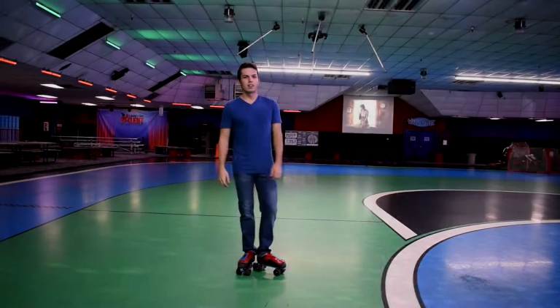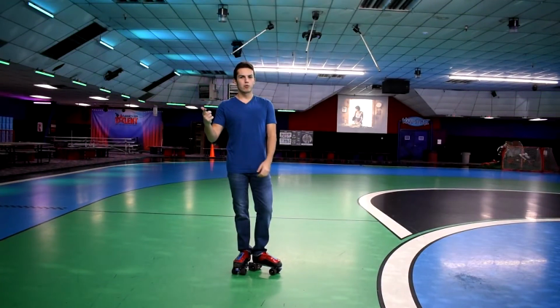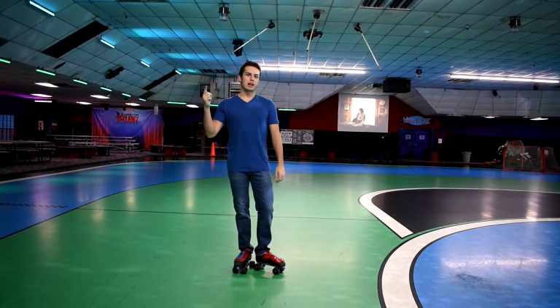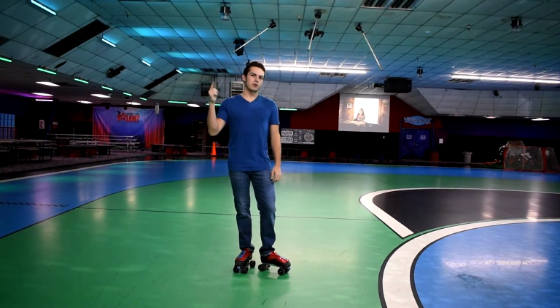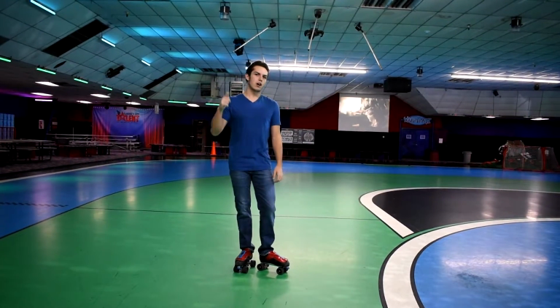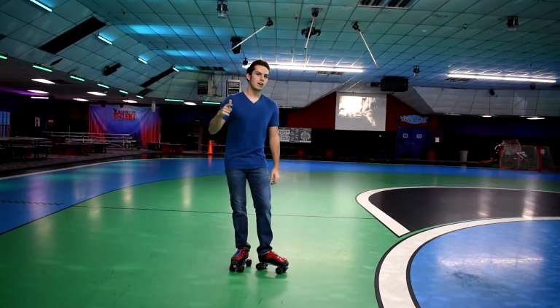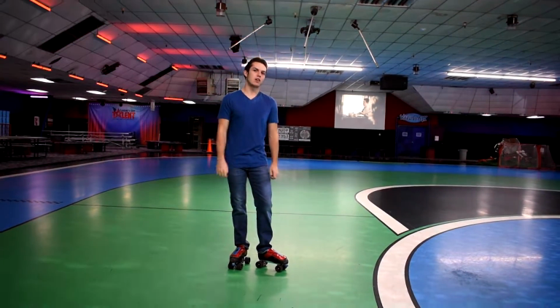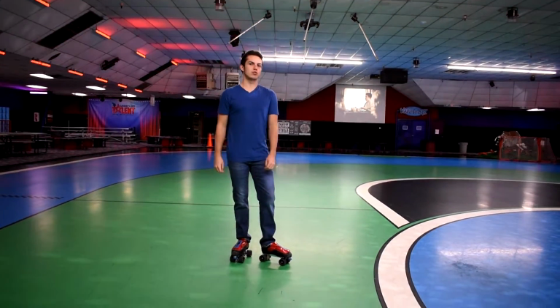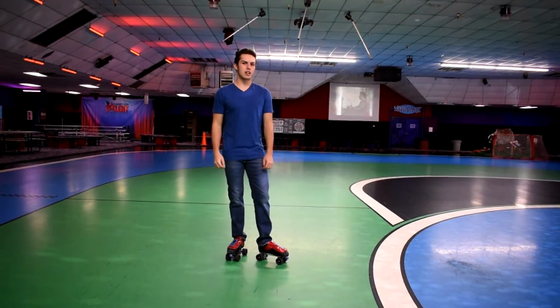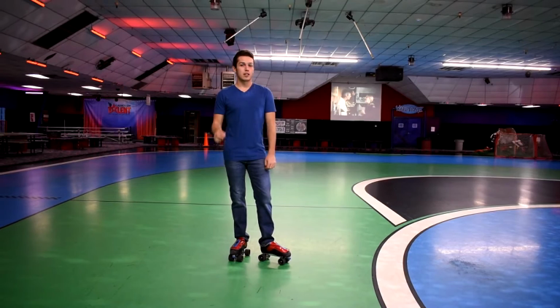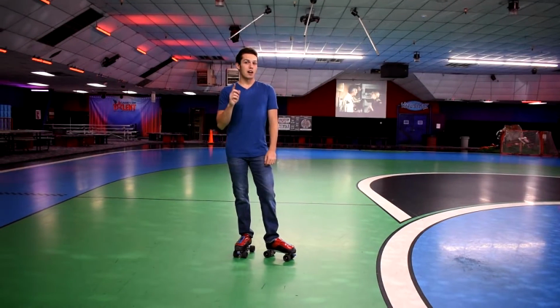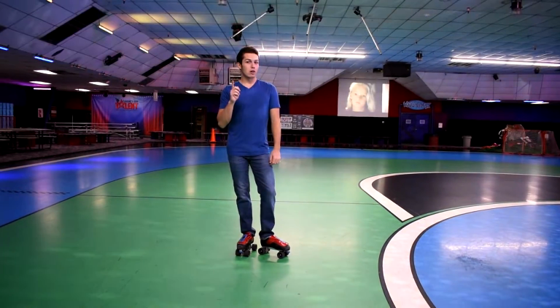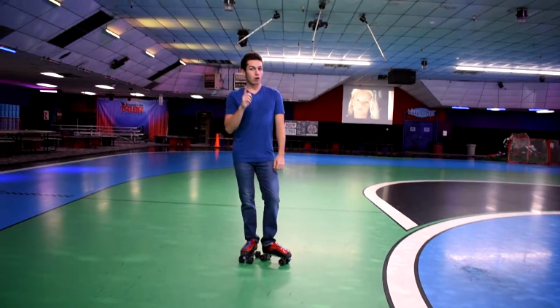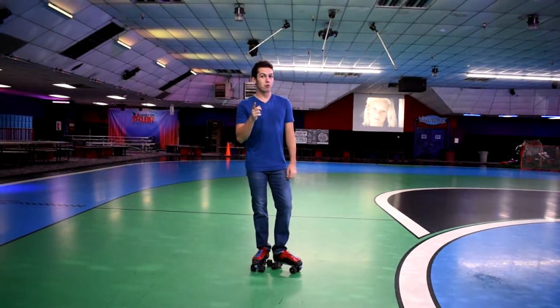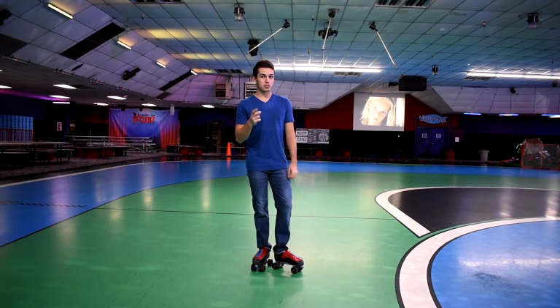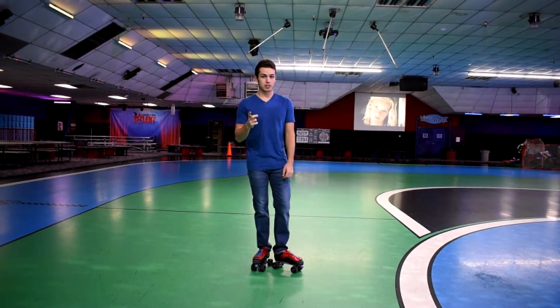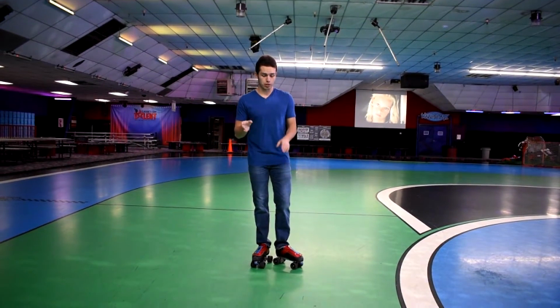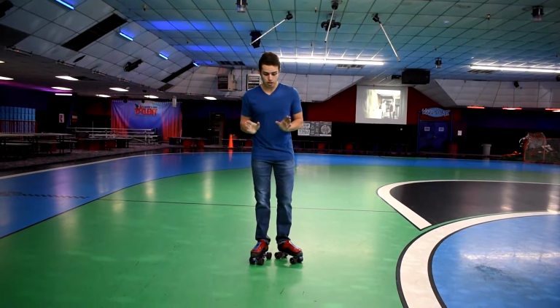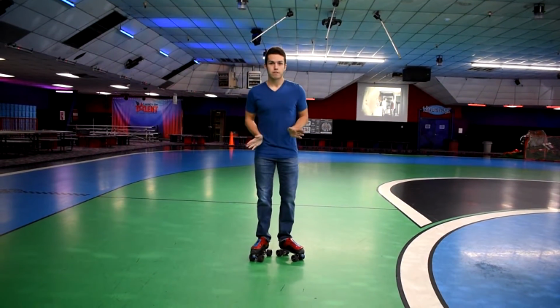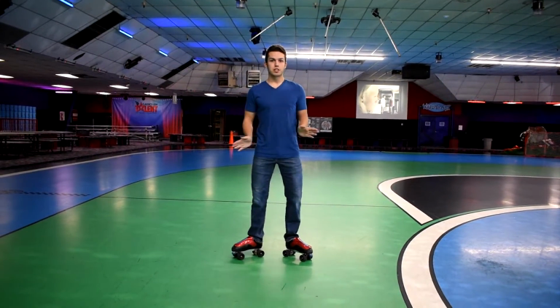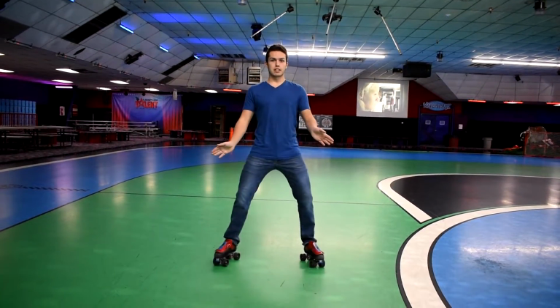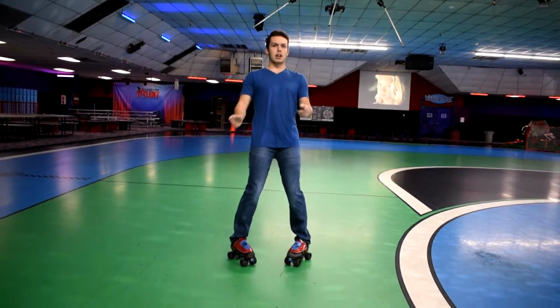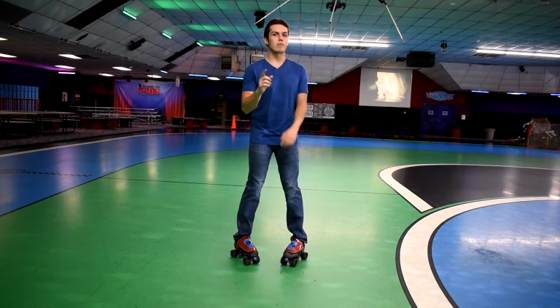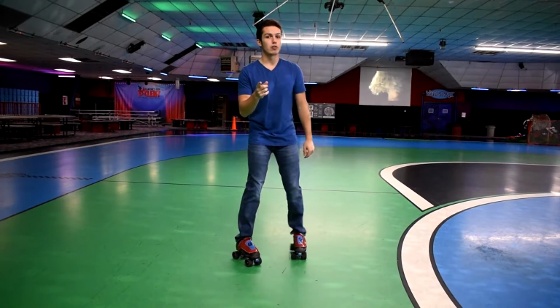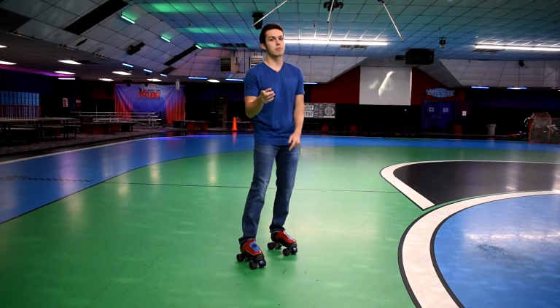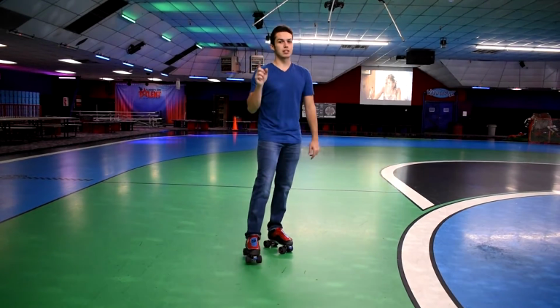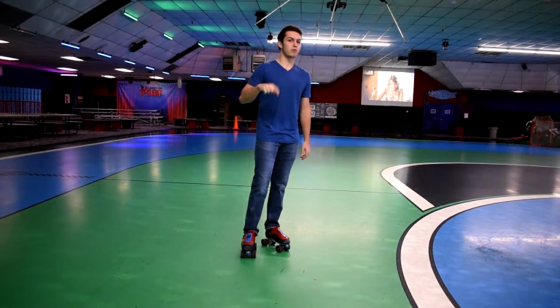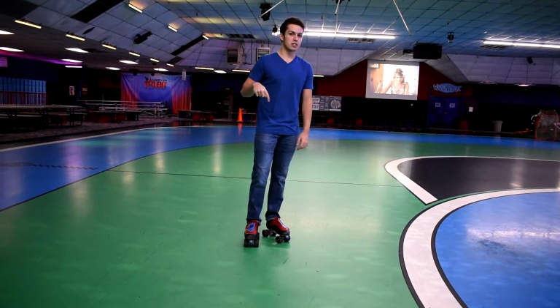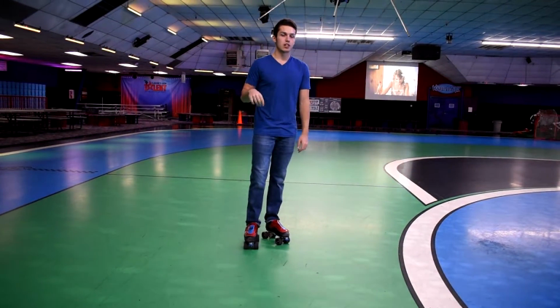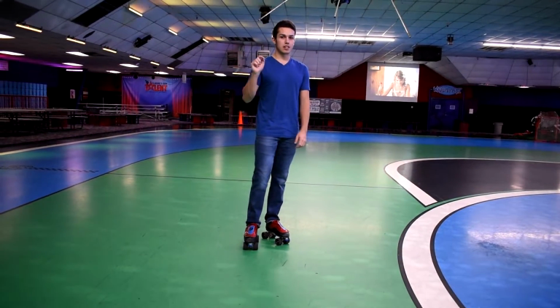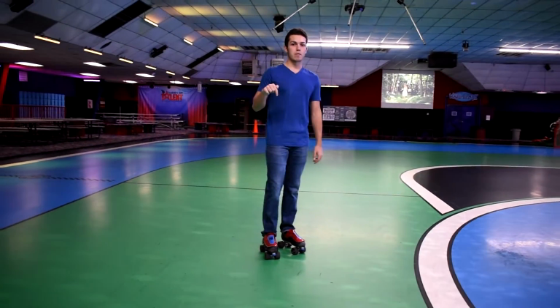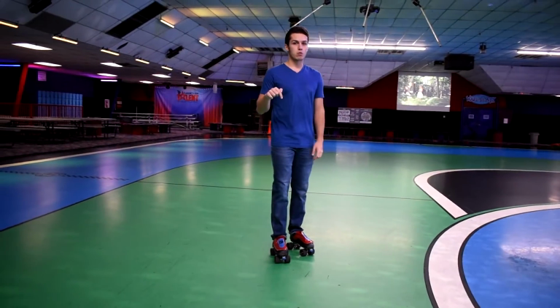Hey everyone, back at it with part five of how to roller skate. If you have not watched part four specifically where we learned figure eights, I would go back and watch that because that's important for this. This is how to skate backwards.